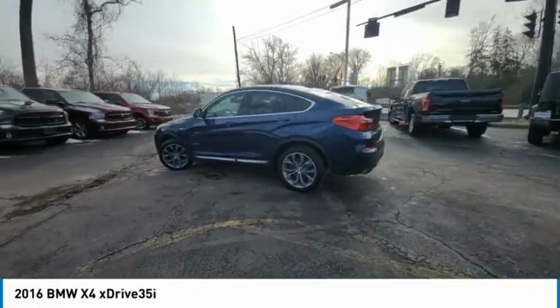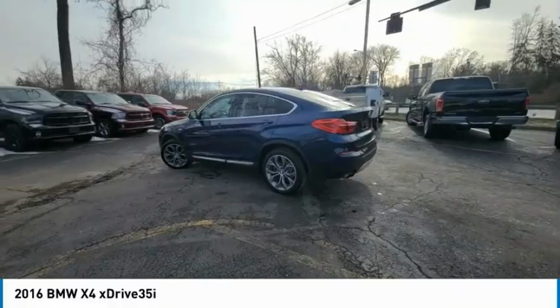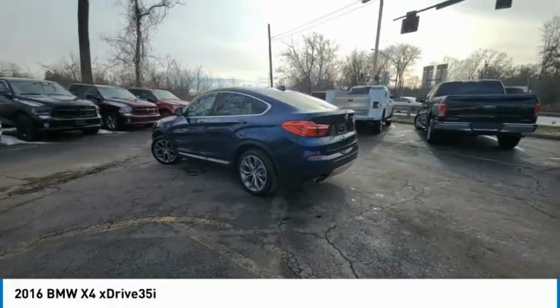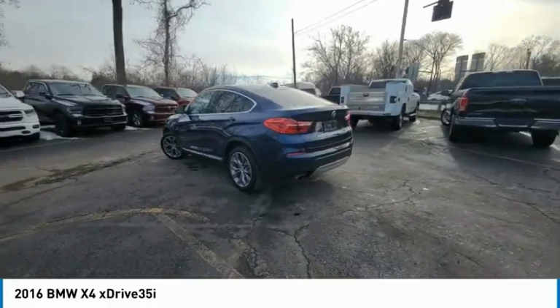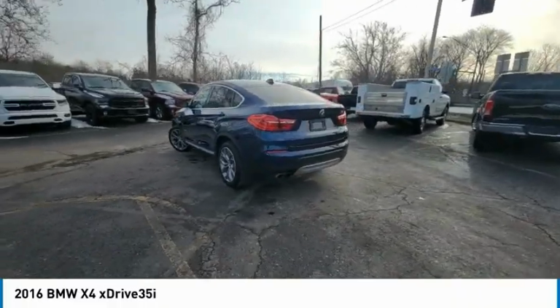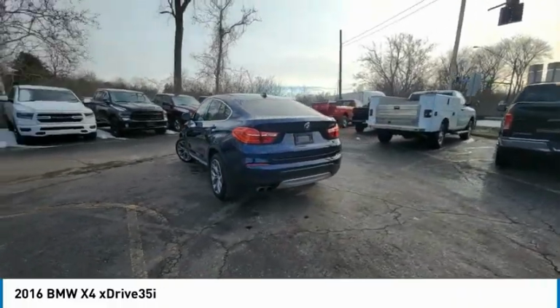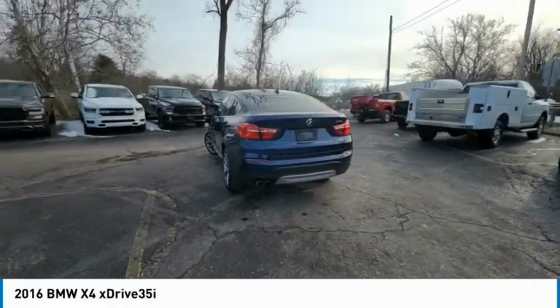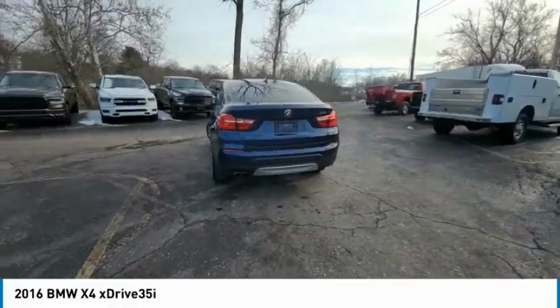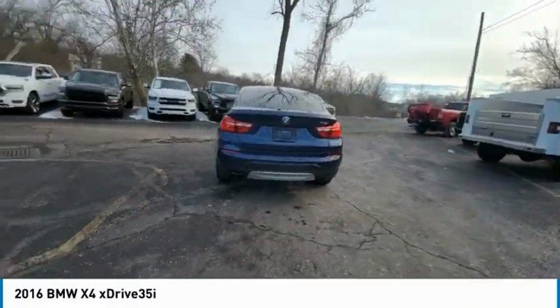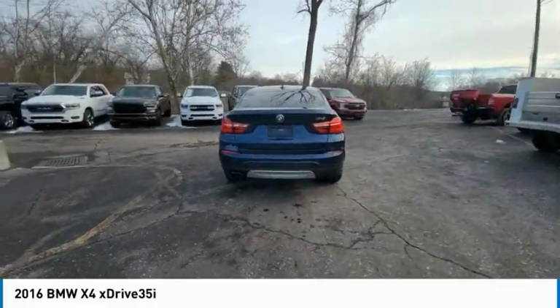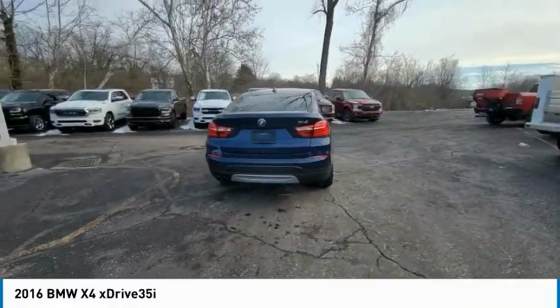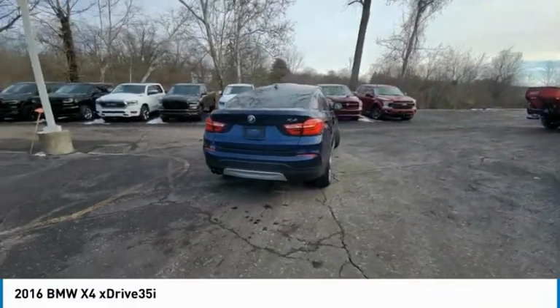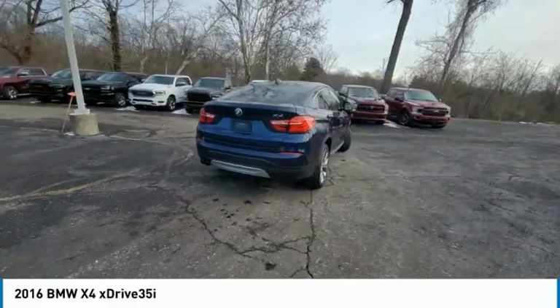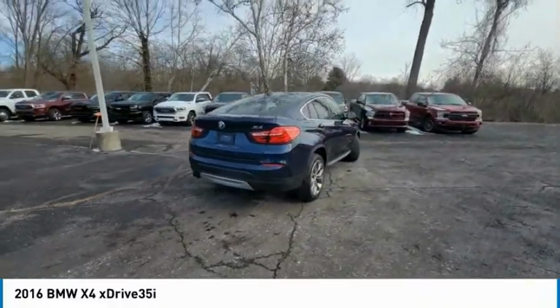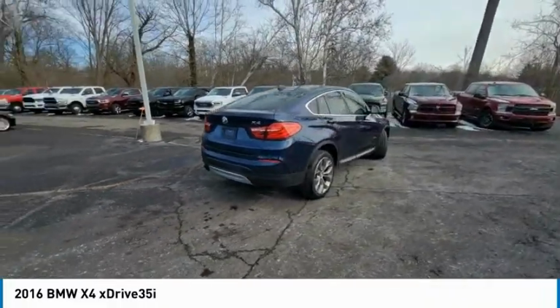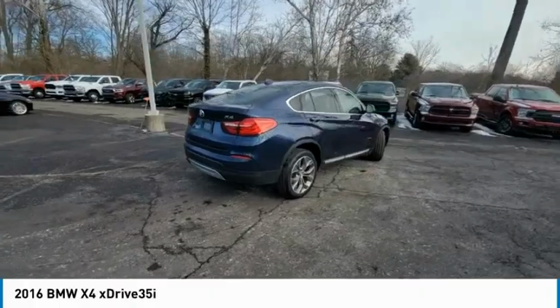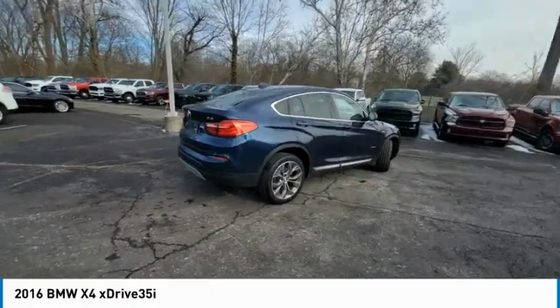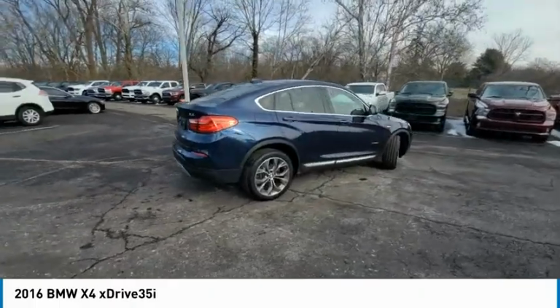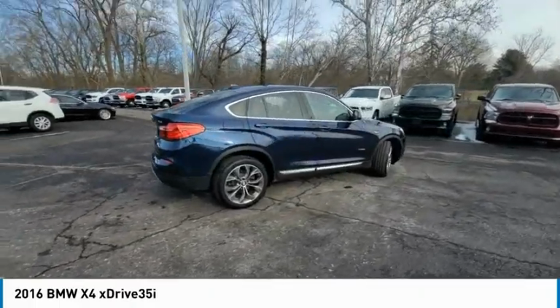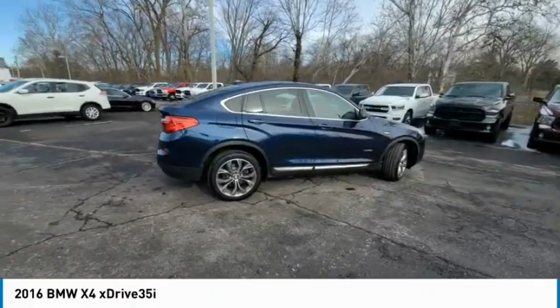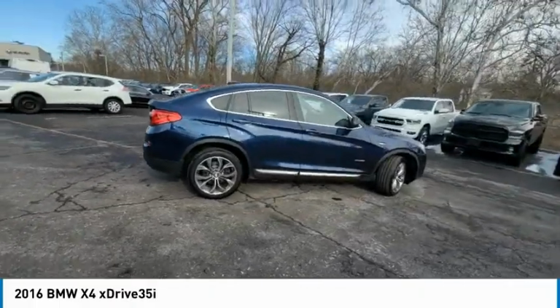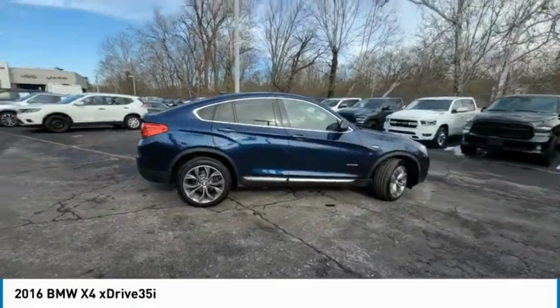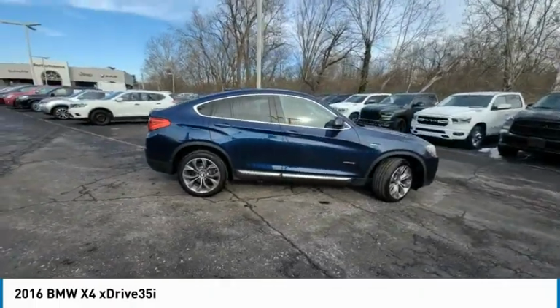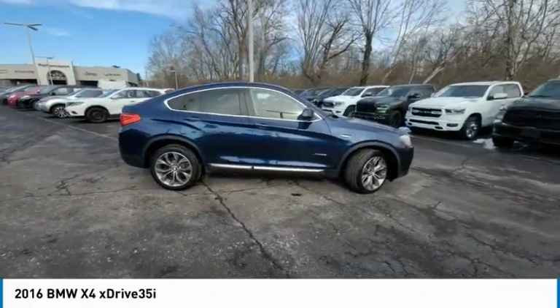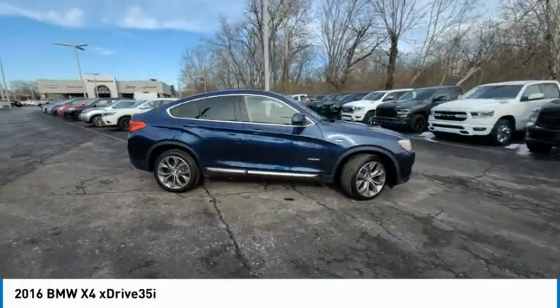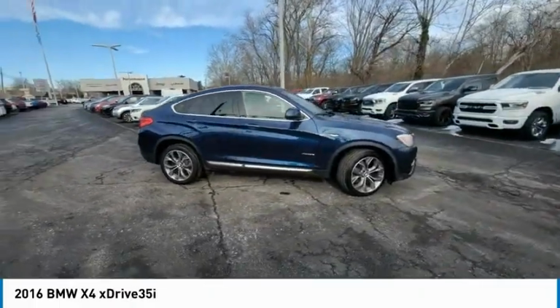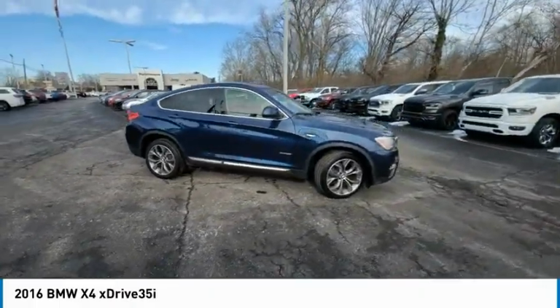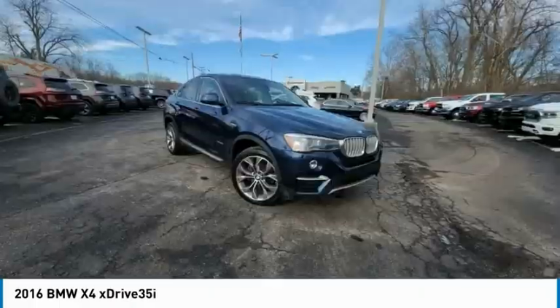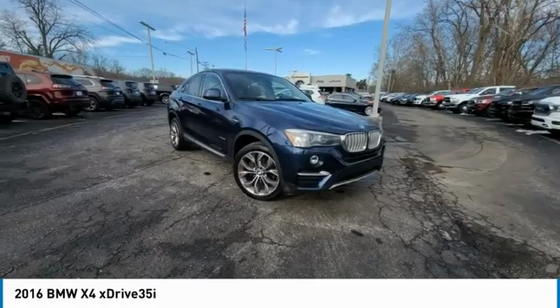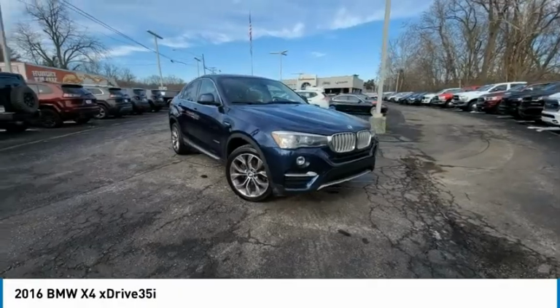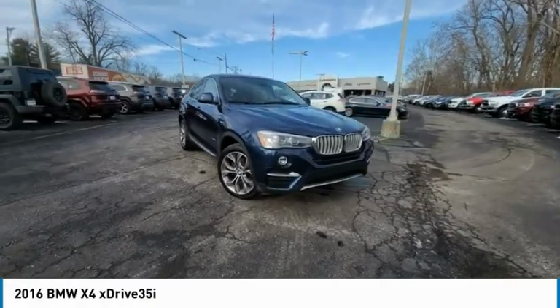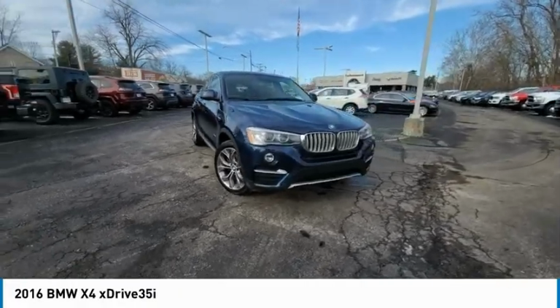Navigation system, heads-up display, HD radio, tachometer, driver vanity mirror. This isn't just a vehicle, it's an experience. So stop in for a test drive today.